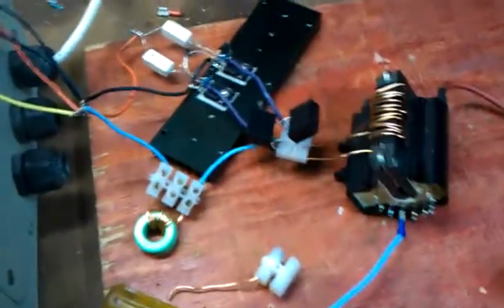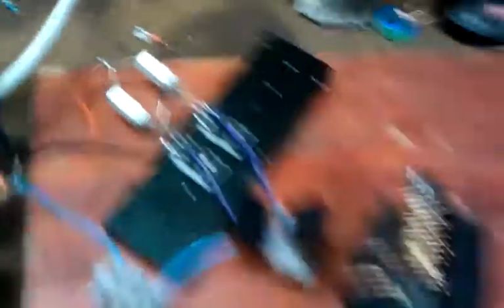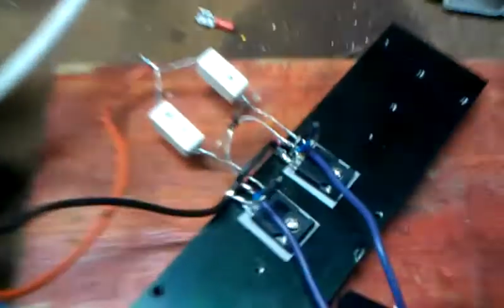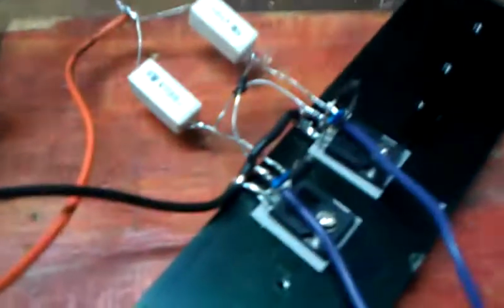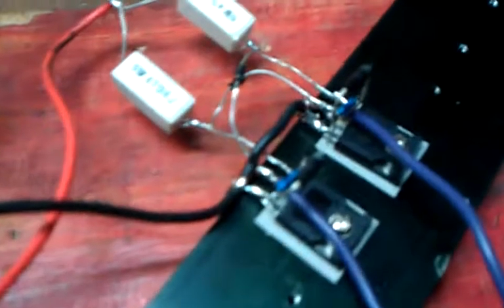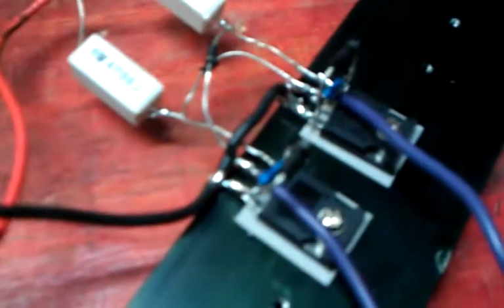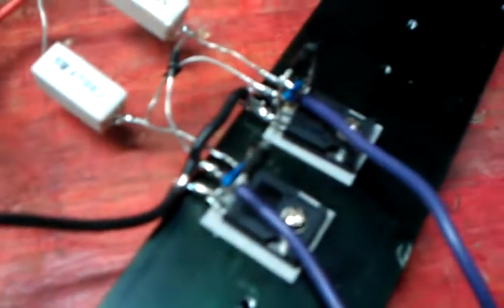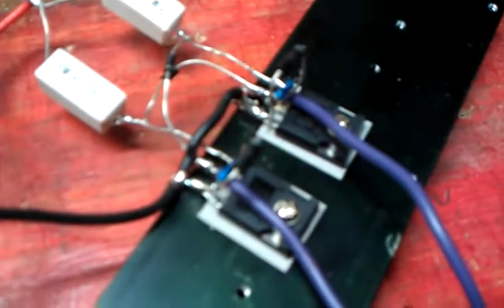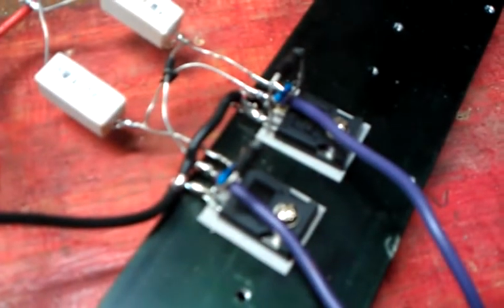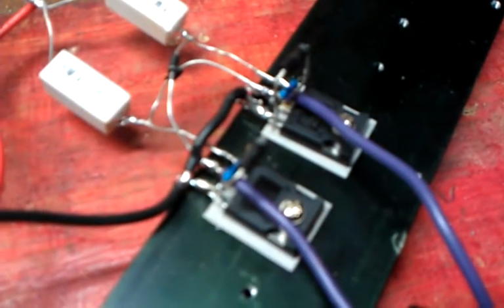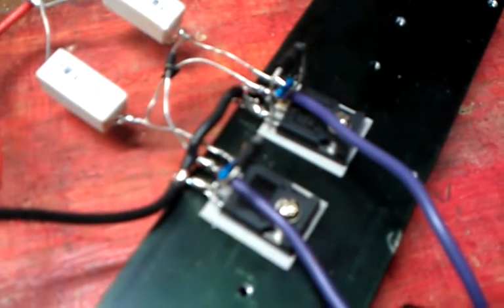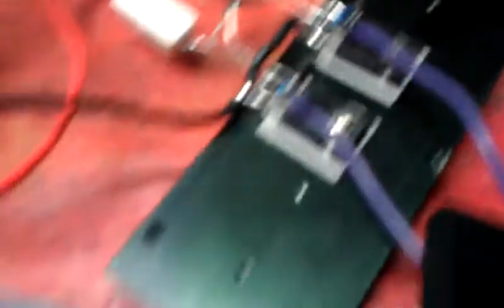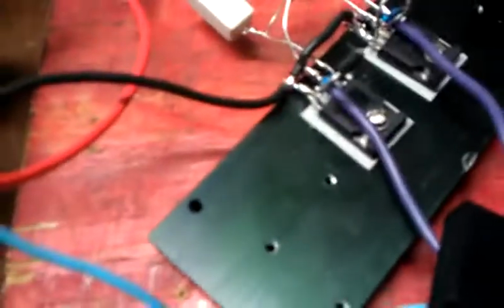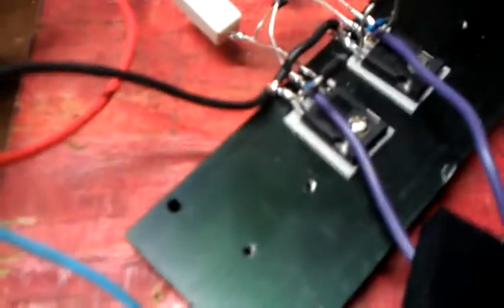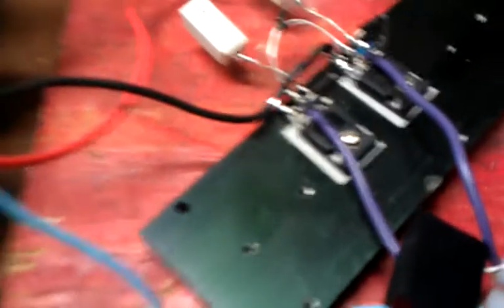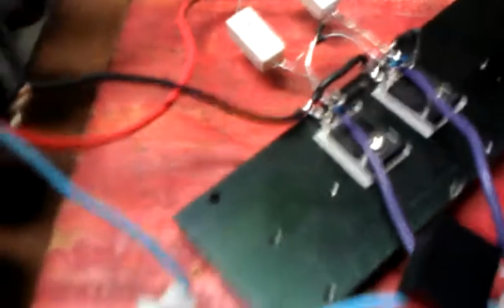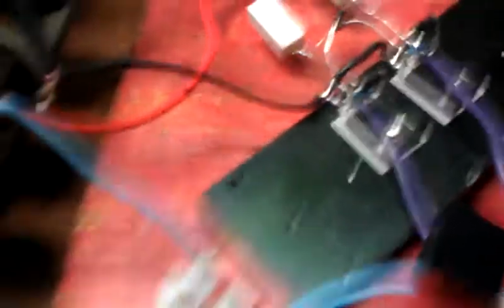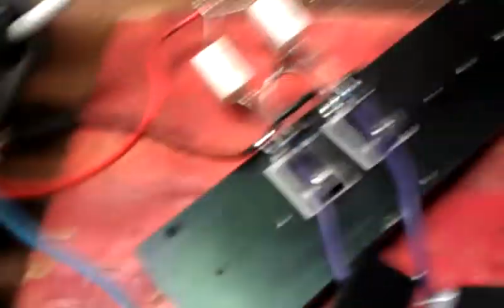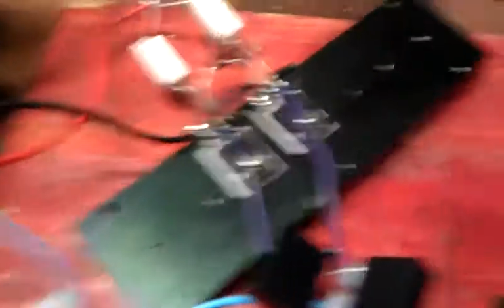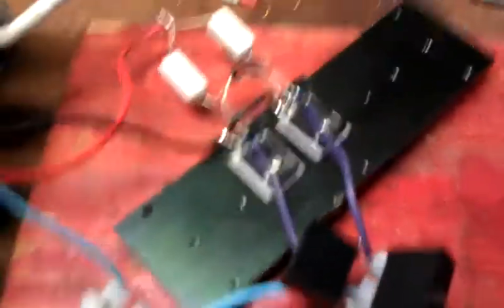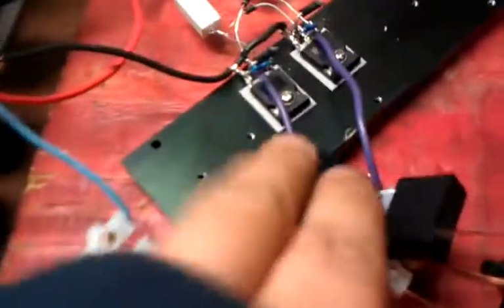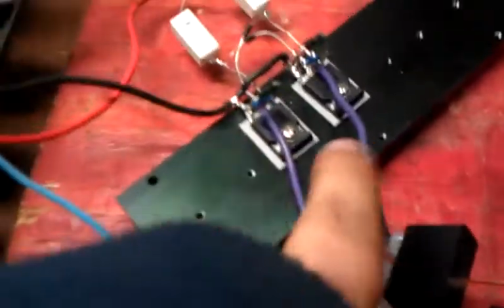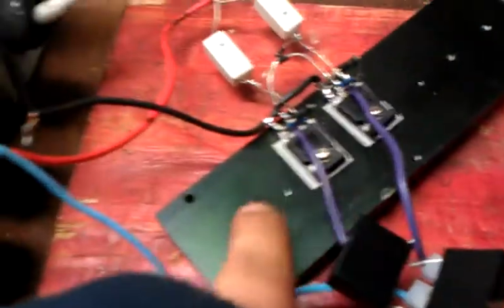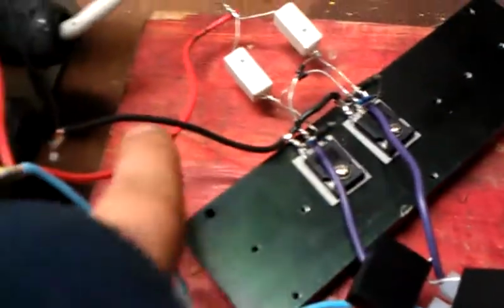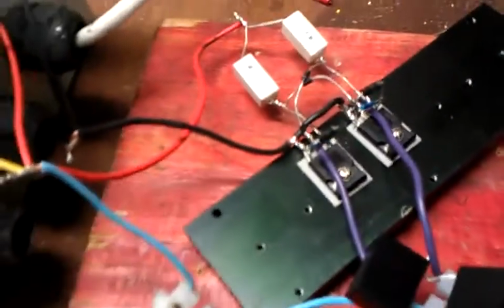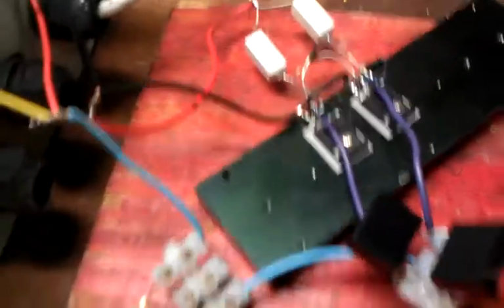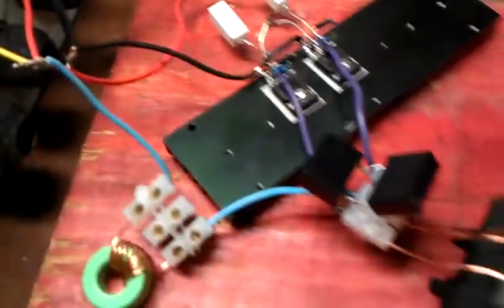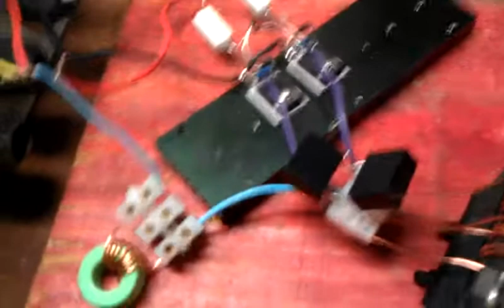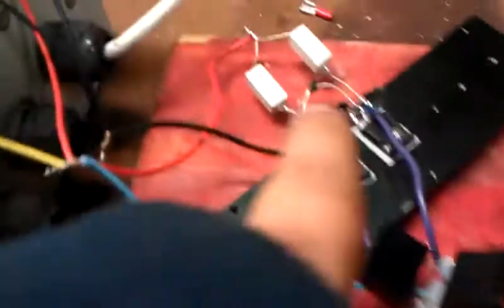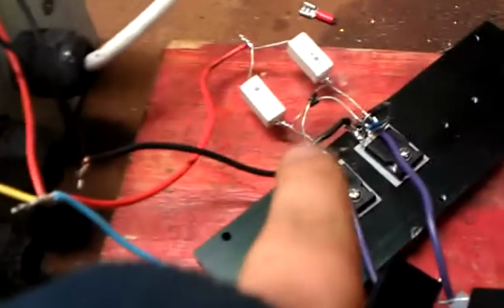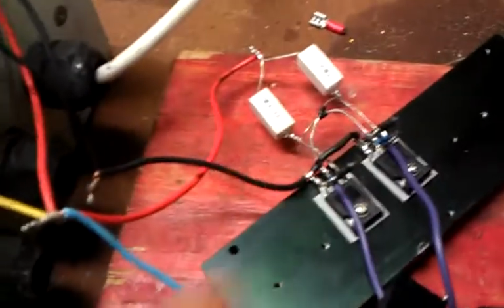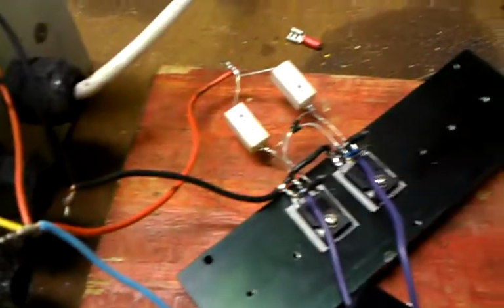I'll just get a quick close-up on the way I've built that. It's all soldered in the air, so to speak — there's no wire except for the main power cables. The rest of it's all soldered in the air.